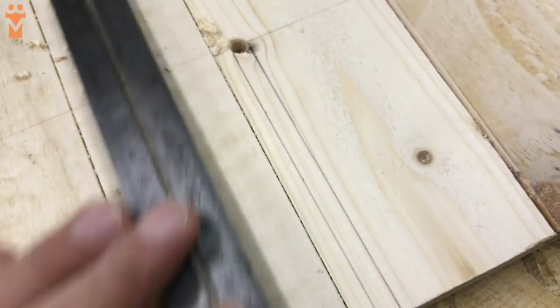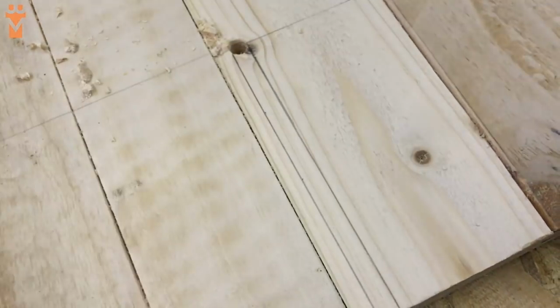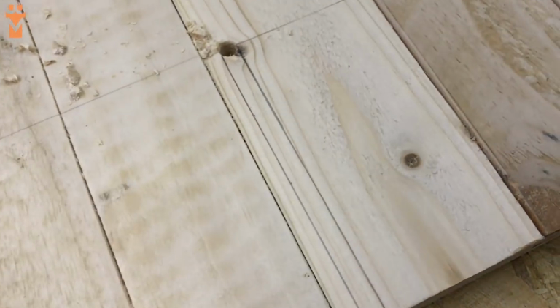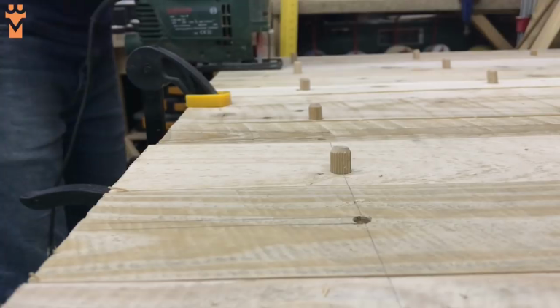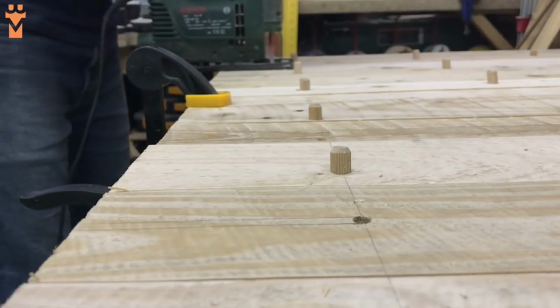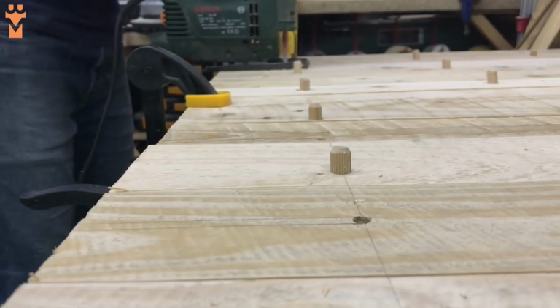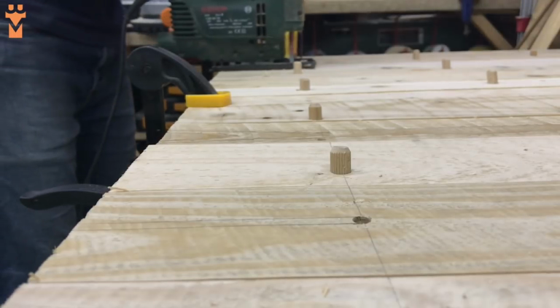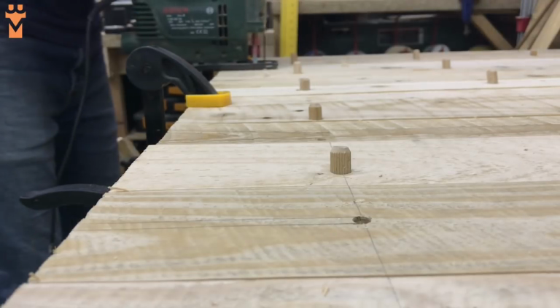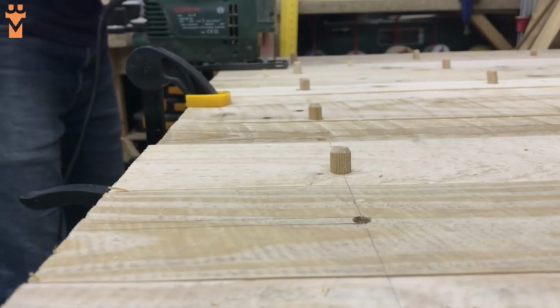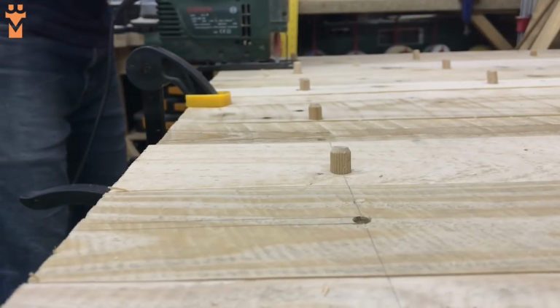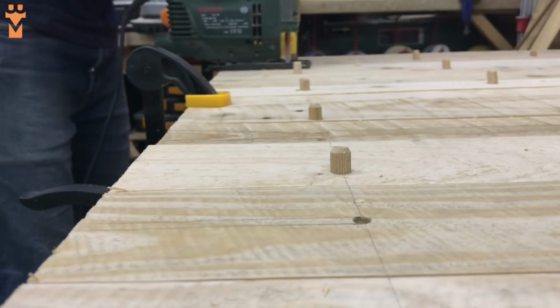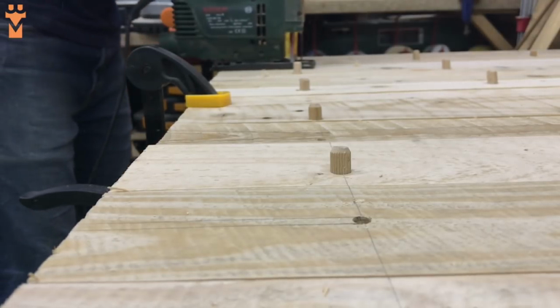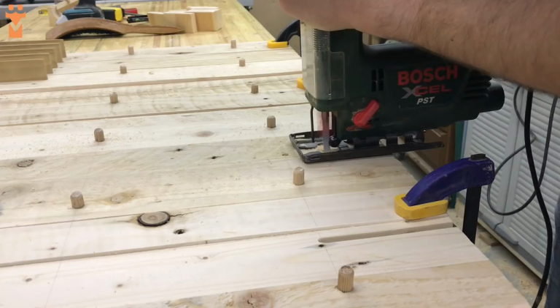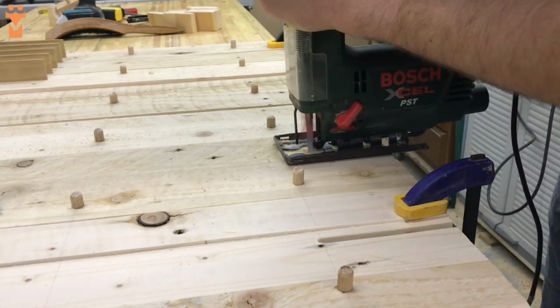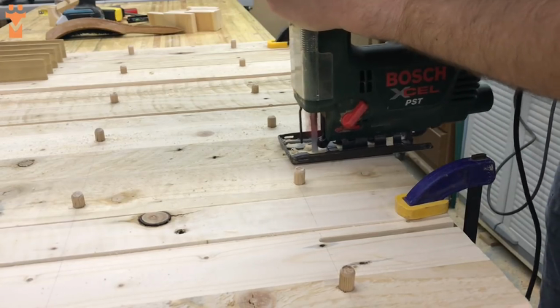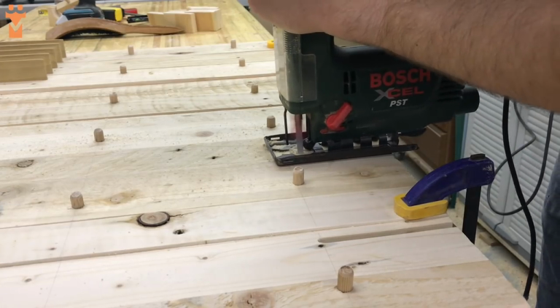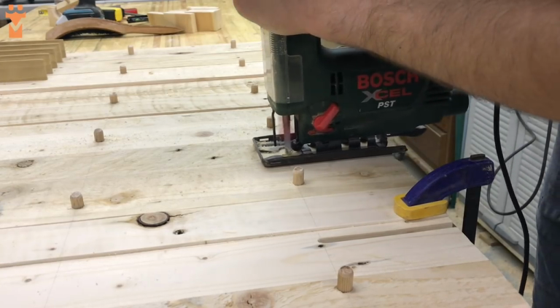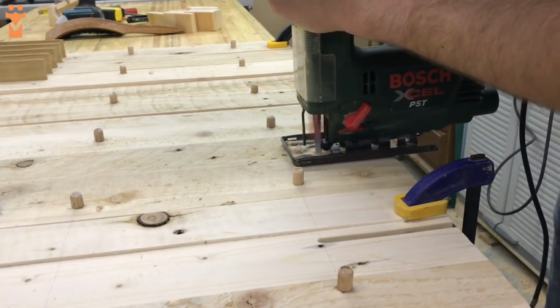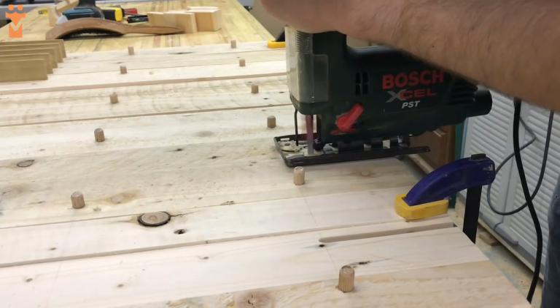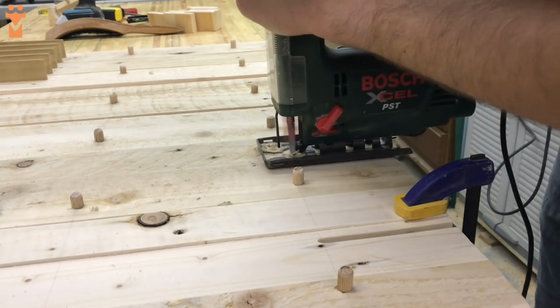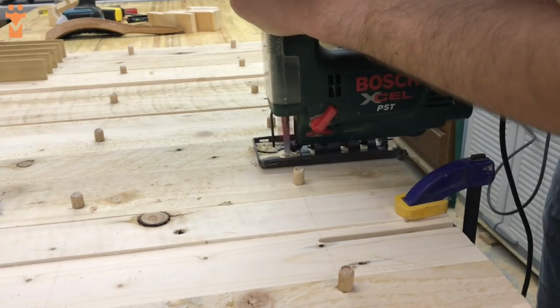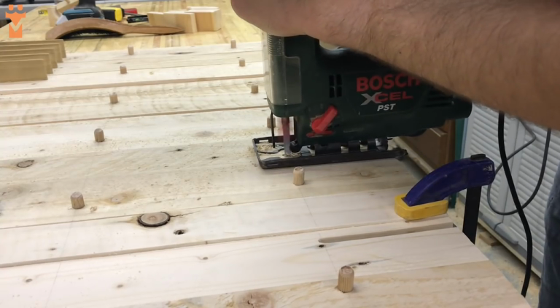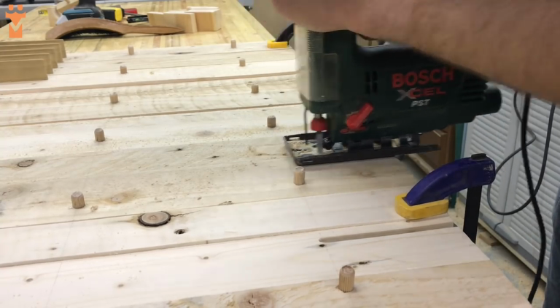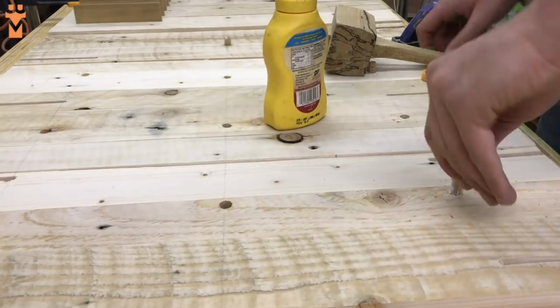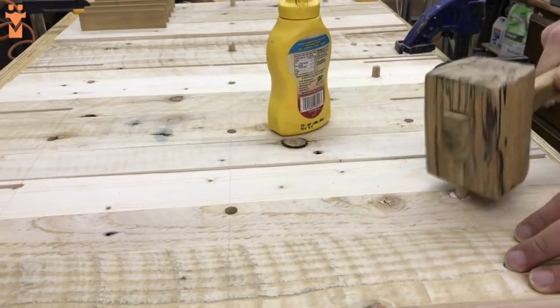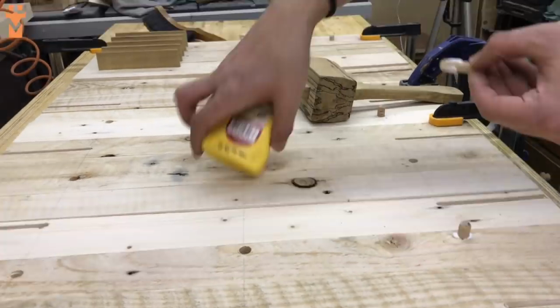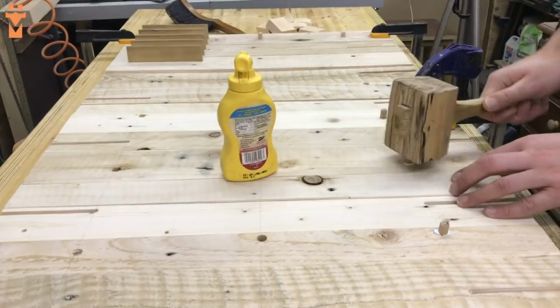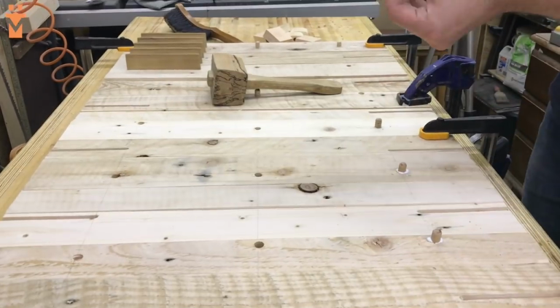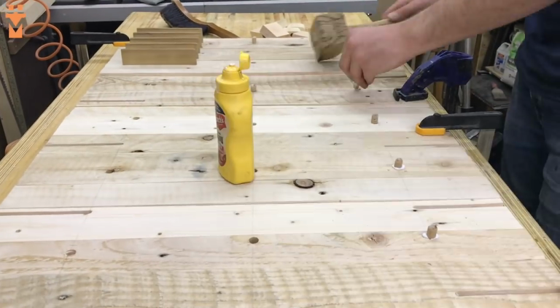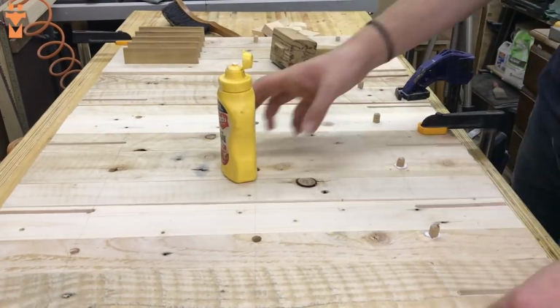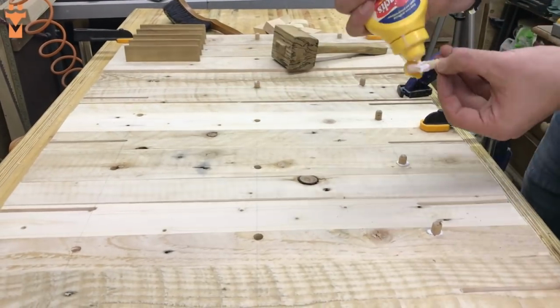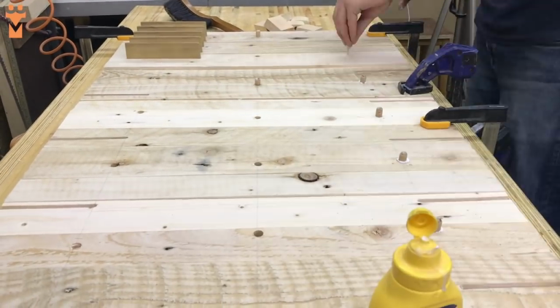One of the main design features we wanted for this build was to make sure the wires were hidden. So we cut out some 6mm slots to allow the wires to tuck into the space behind the rack when the controllers were sat in their mounts.